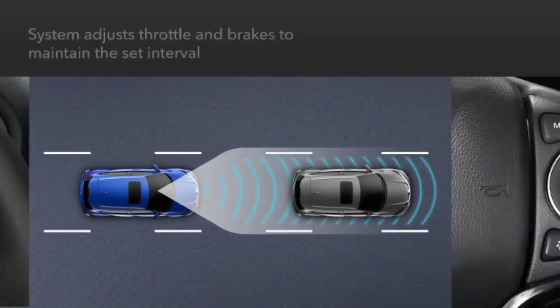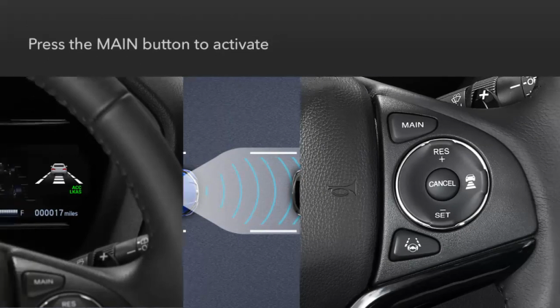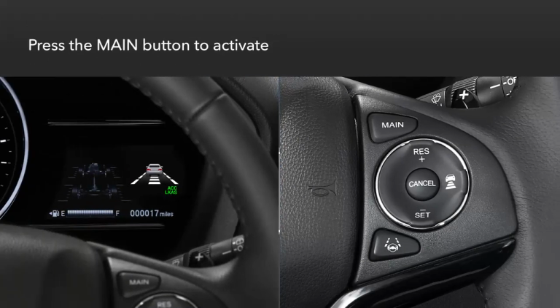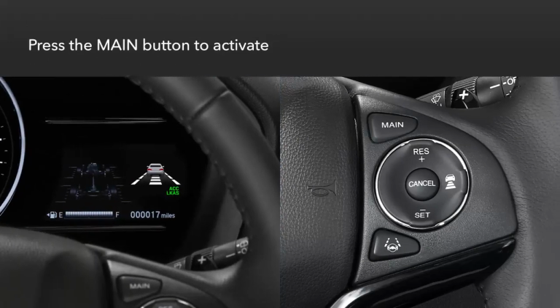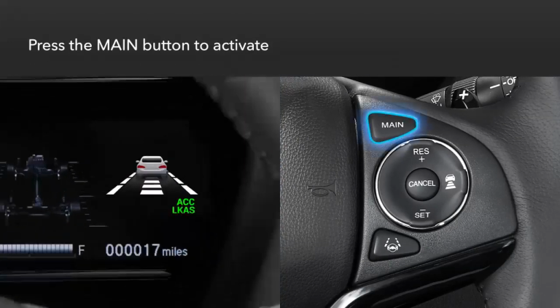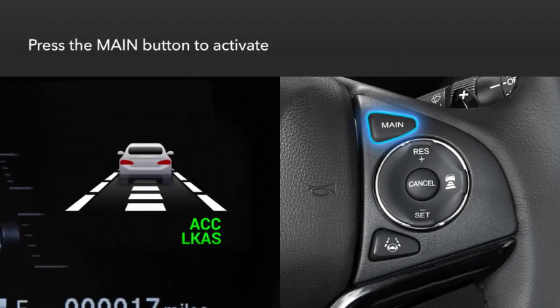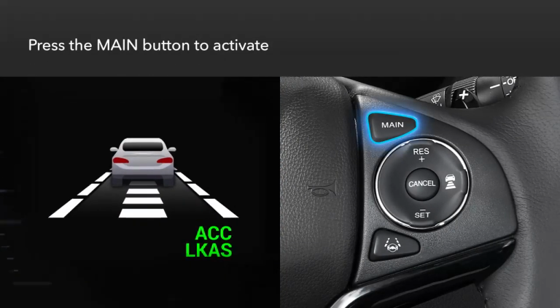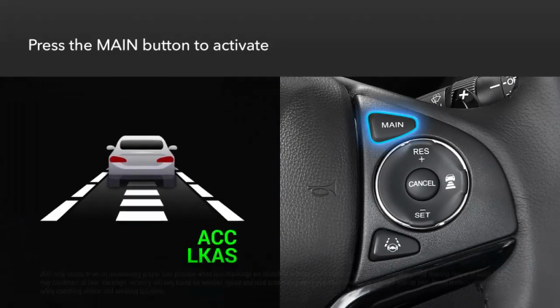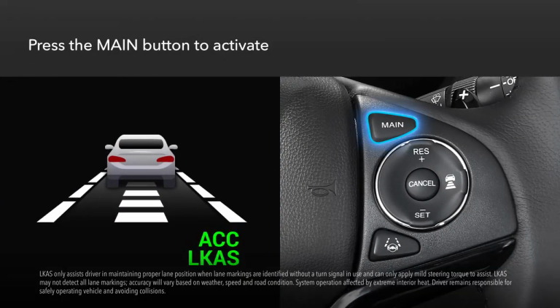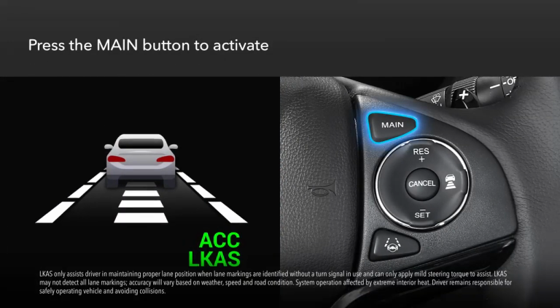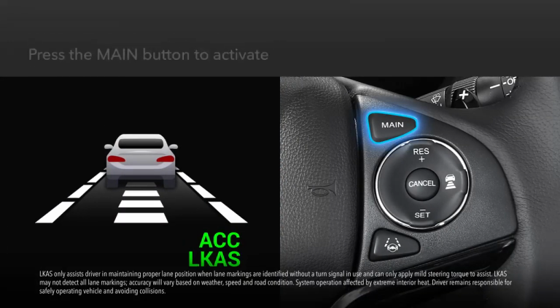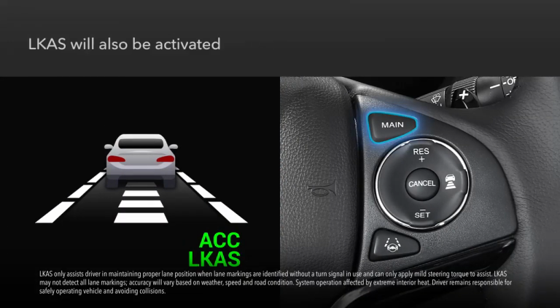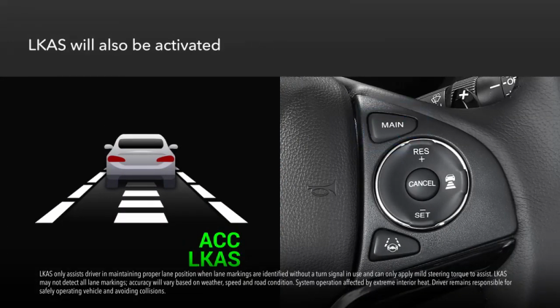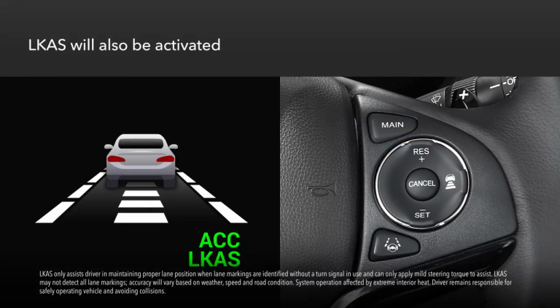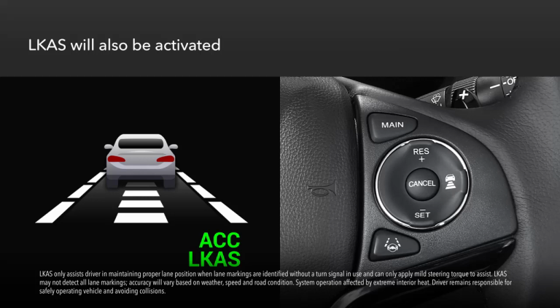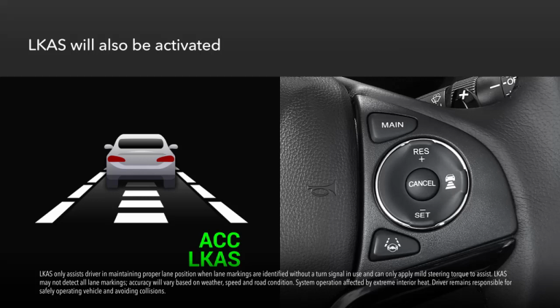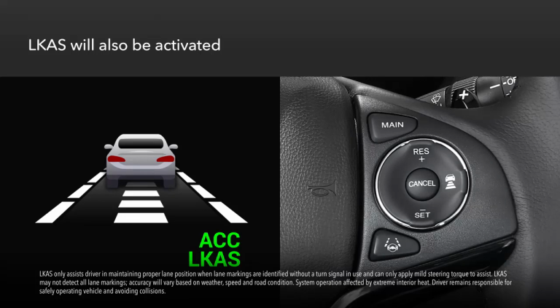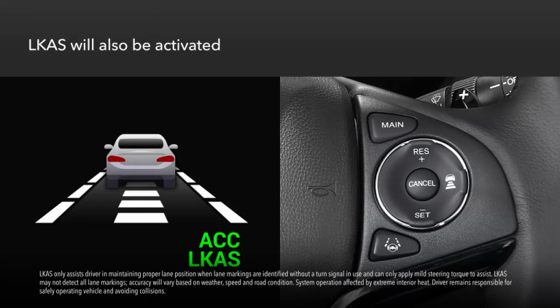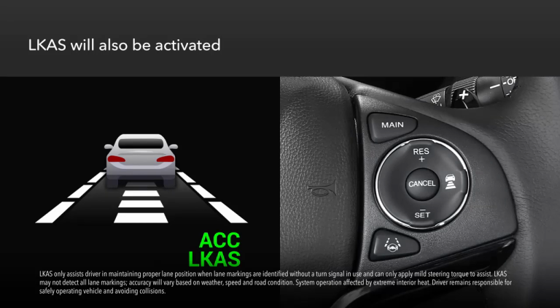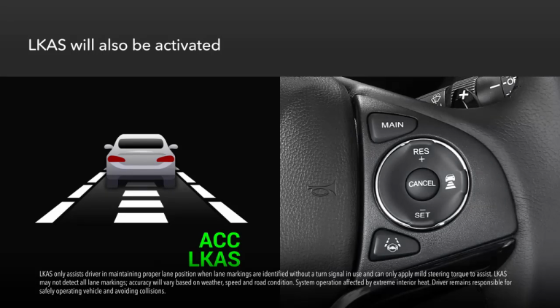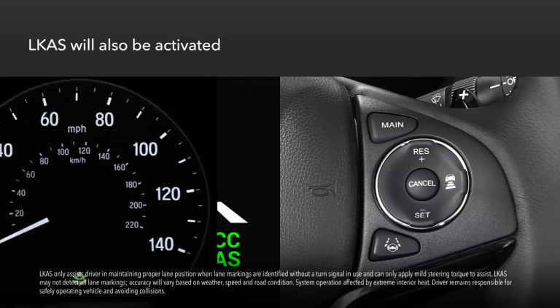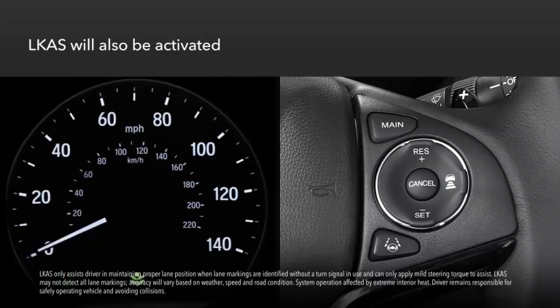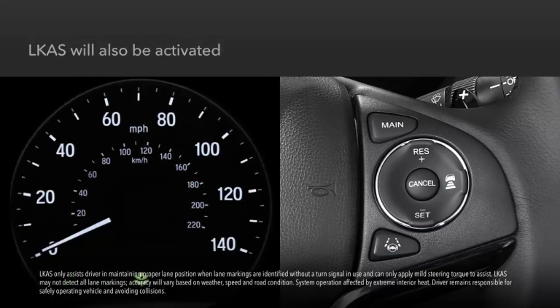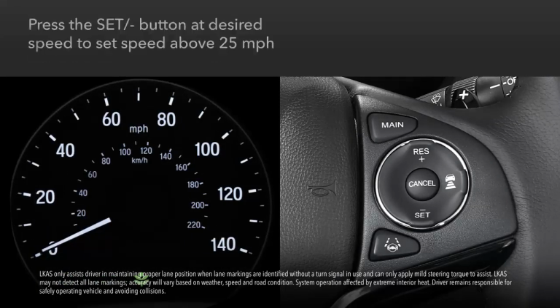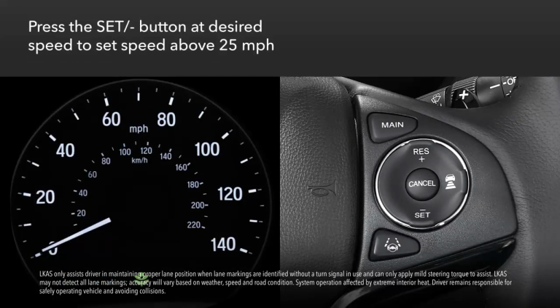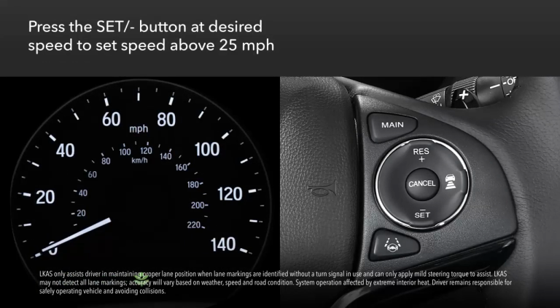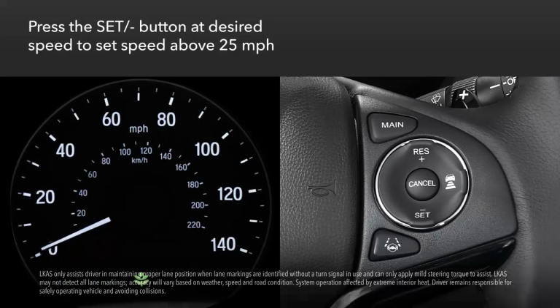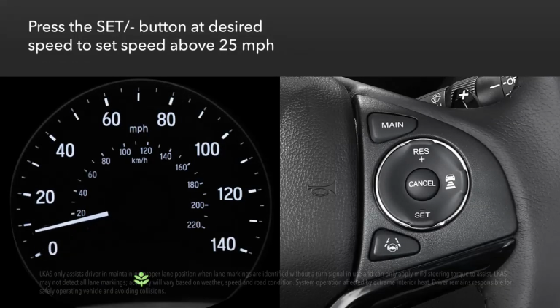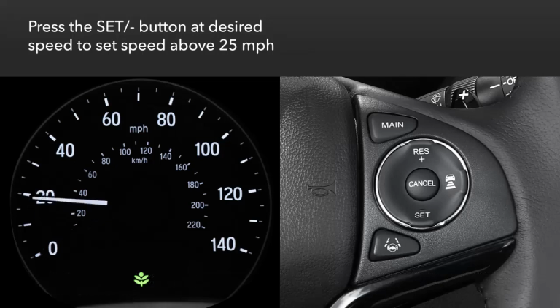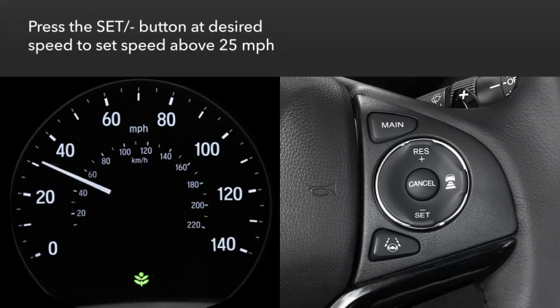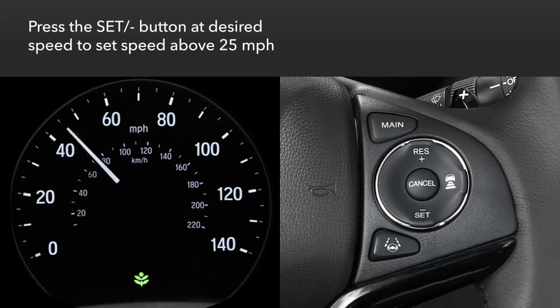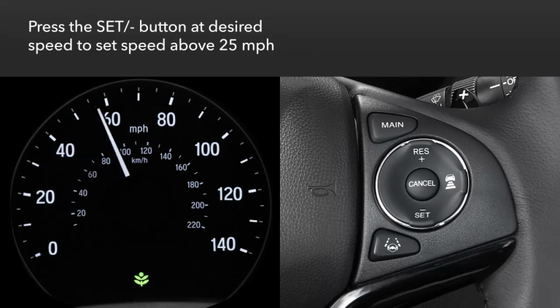To engage the system, press the main button on the steering wheel. The lane keeping assist system, or LKAS, will be activated as well. You can set the cruise speed when driving more than 25 miles per hour.